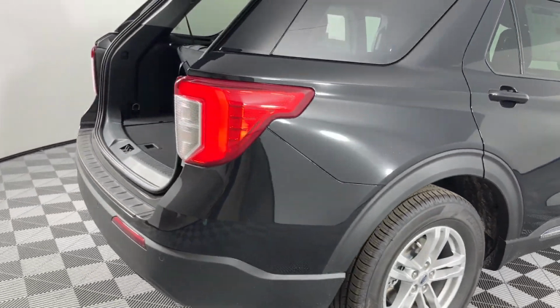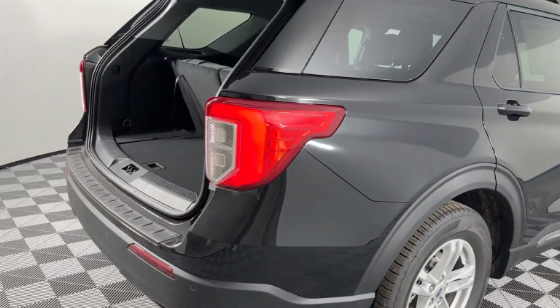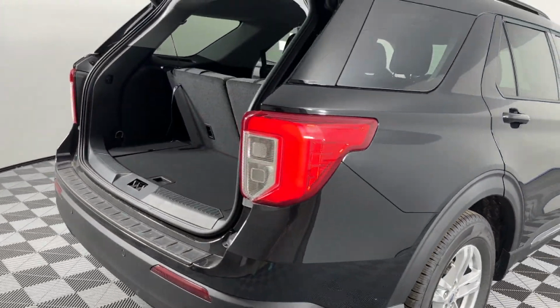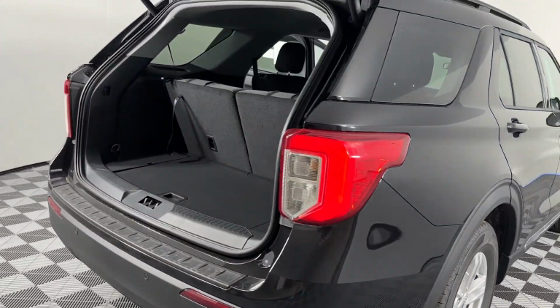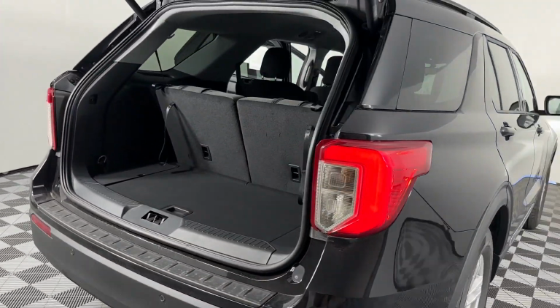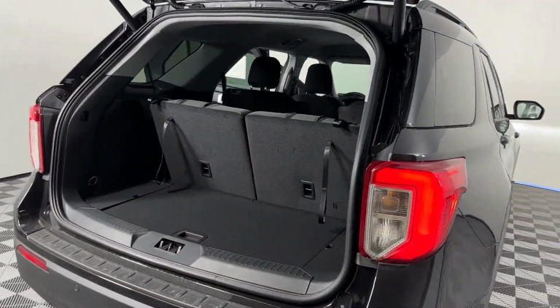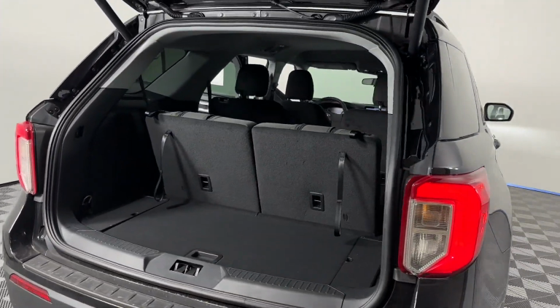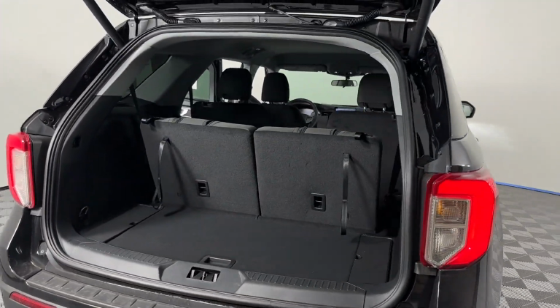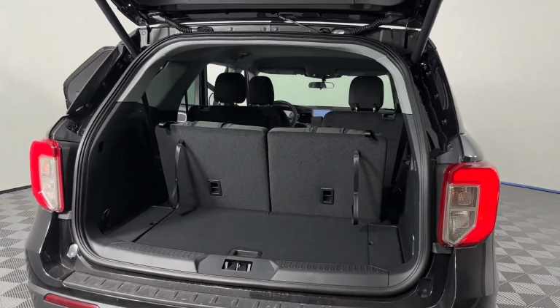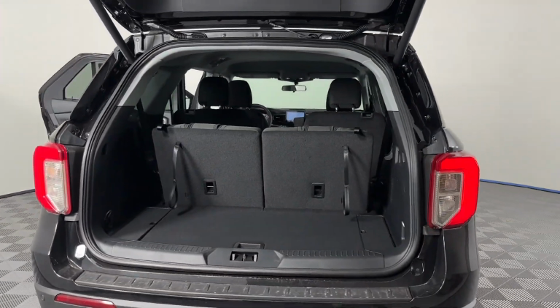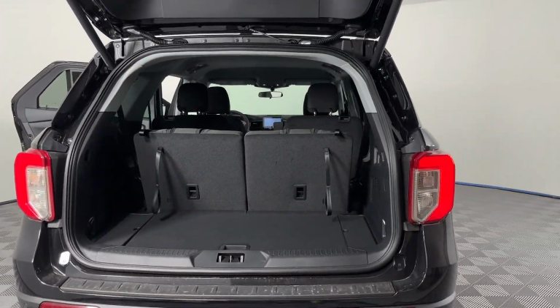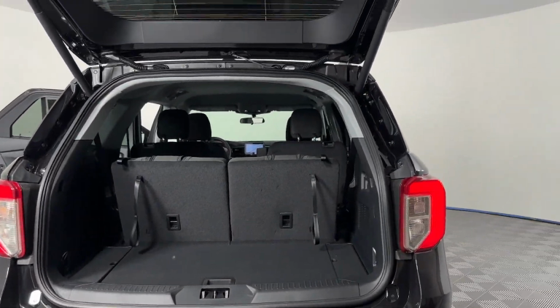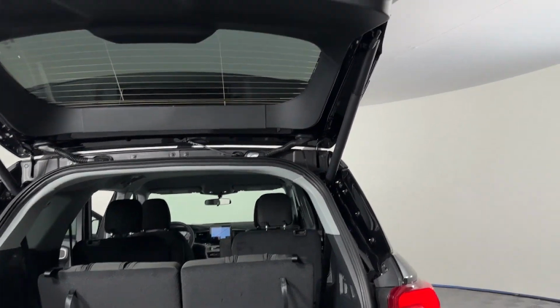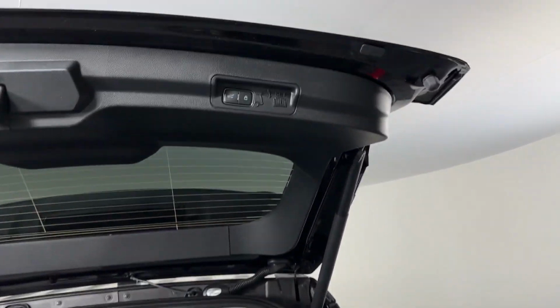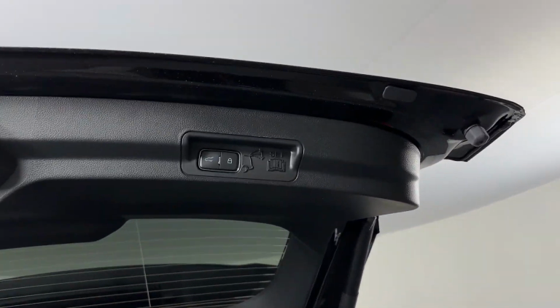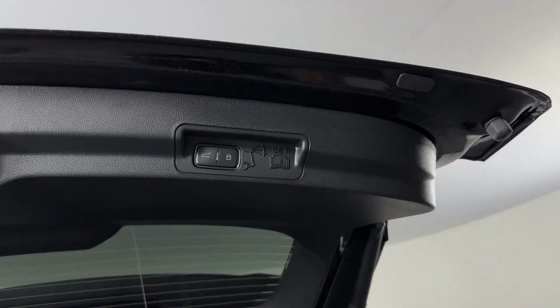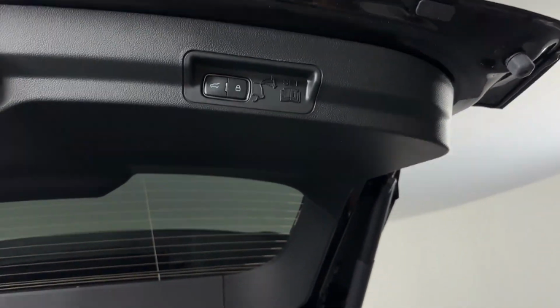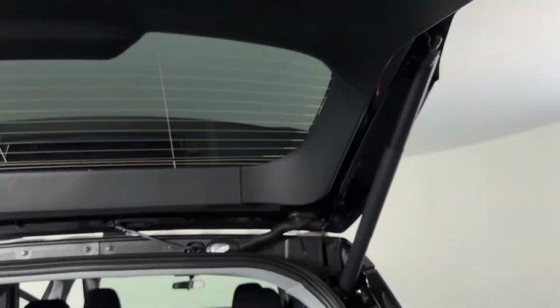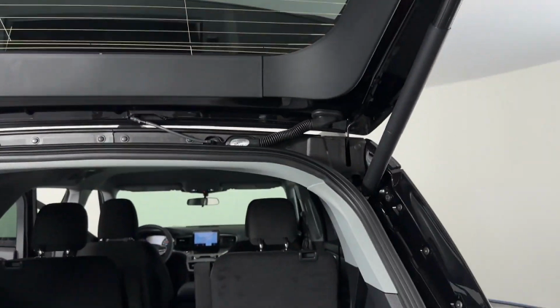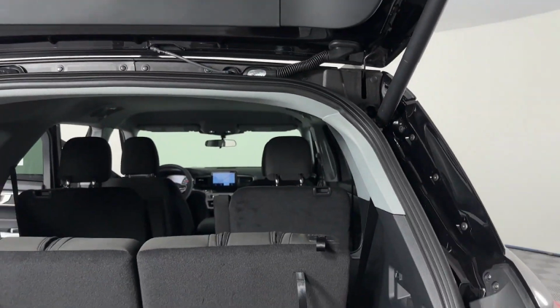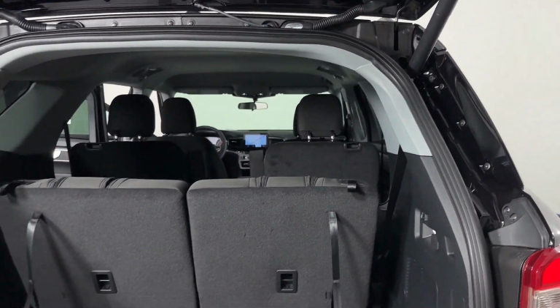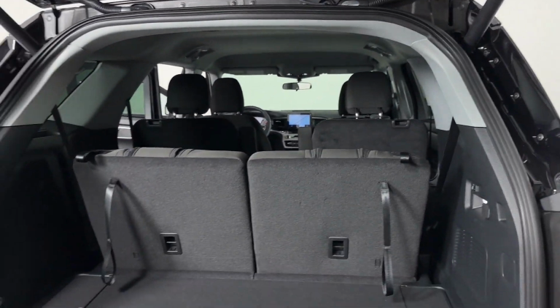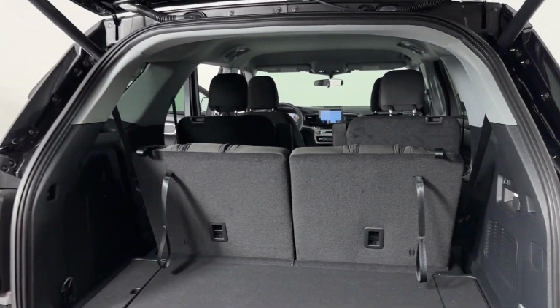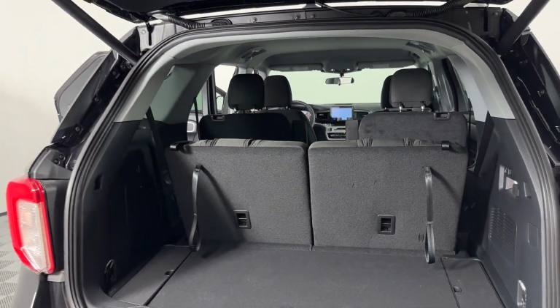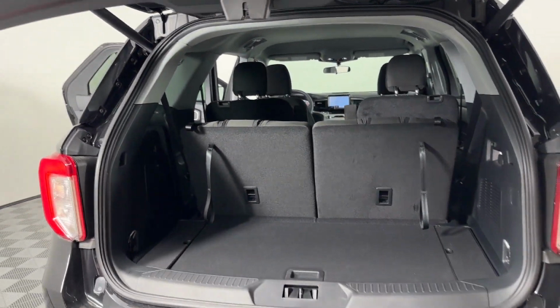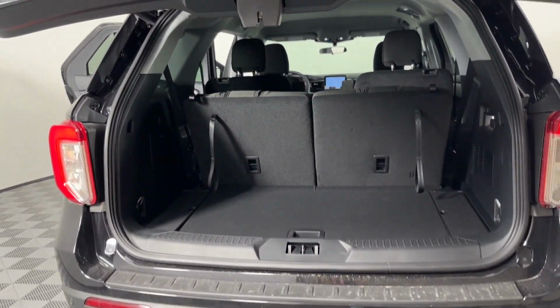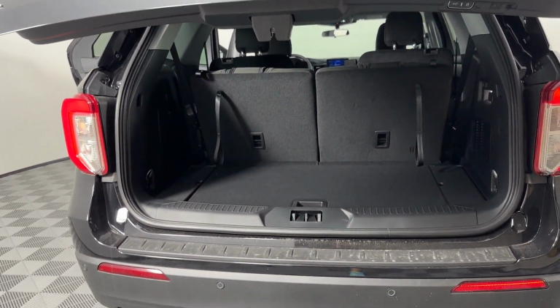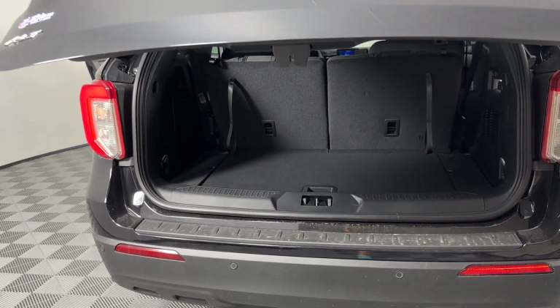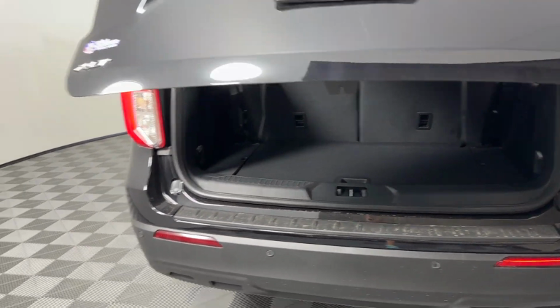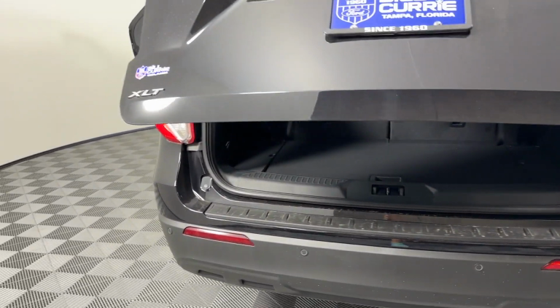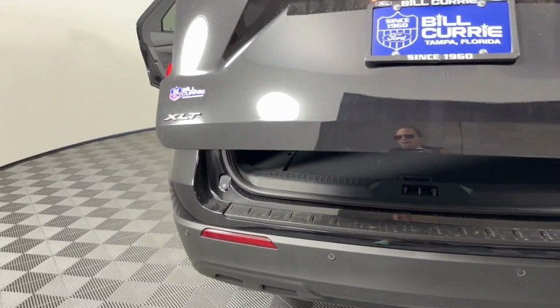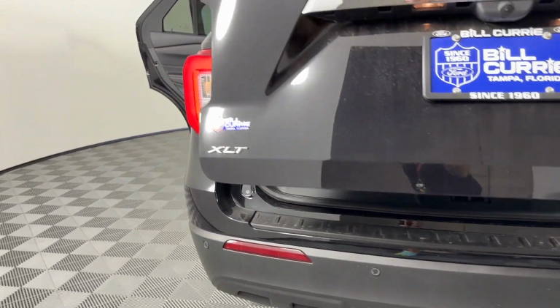Cross traffic alert. Lane keeping assist. Lane departure warning. Satellite radio. Multi-zone air conditioning. Blind spot monitor. Parking aid sensor.